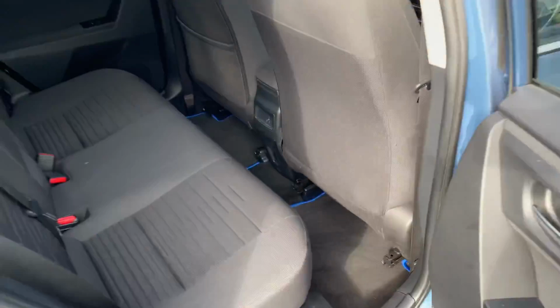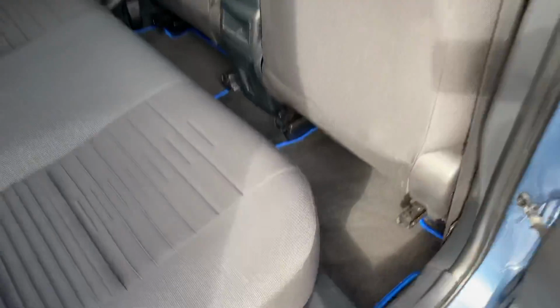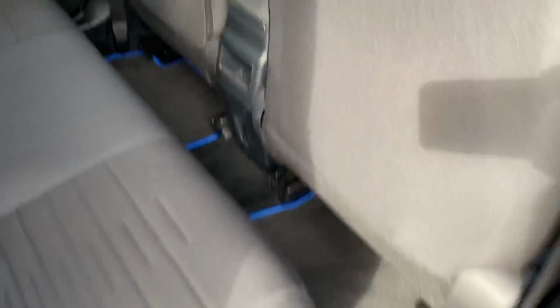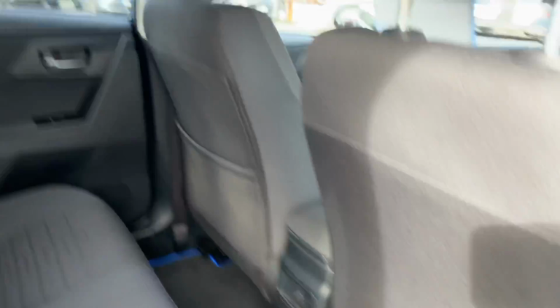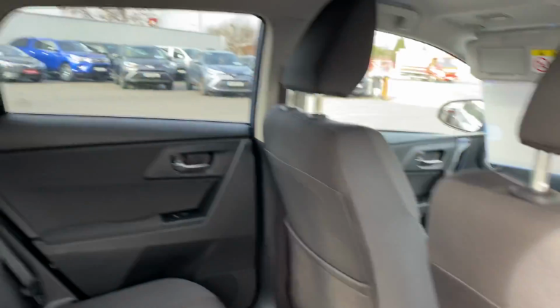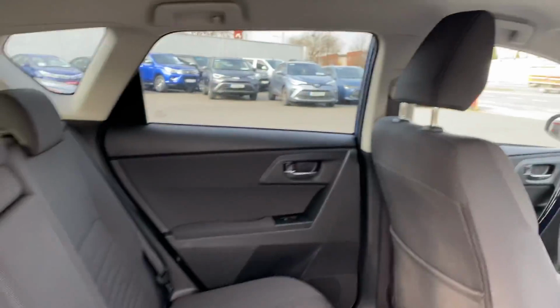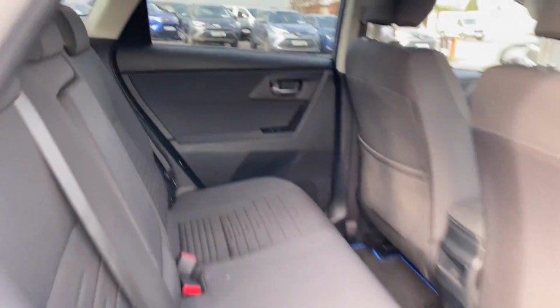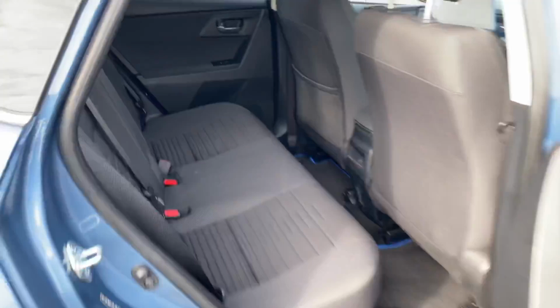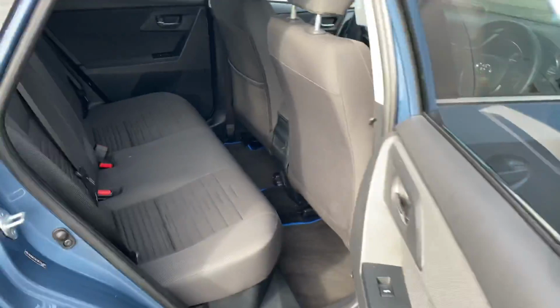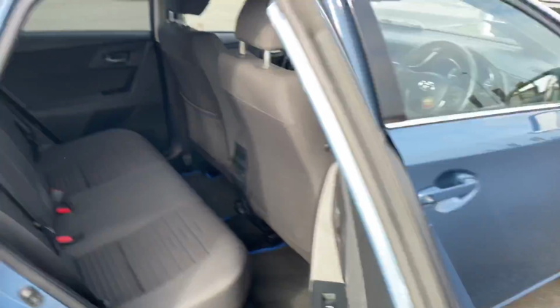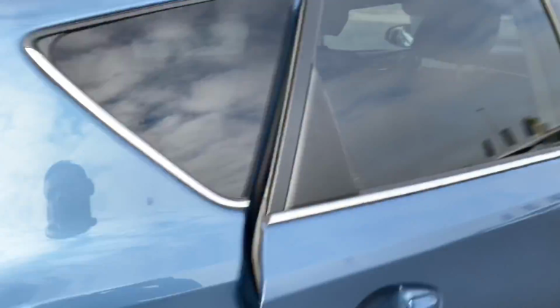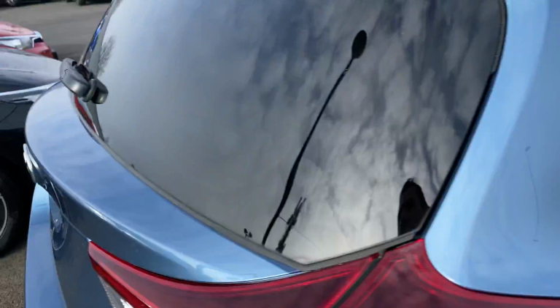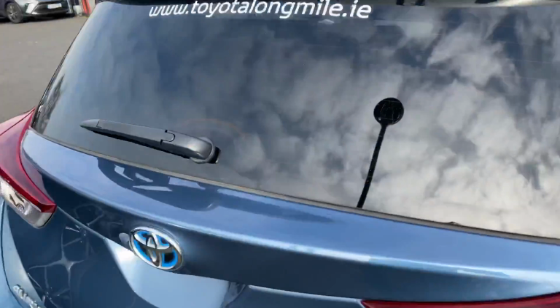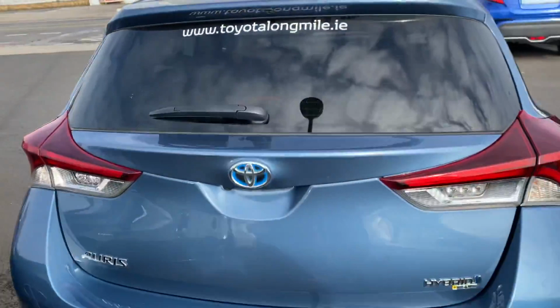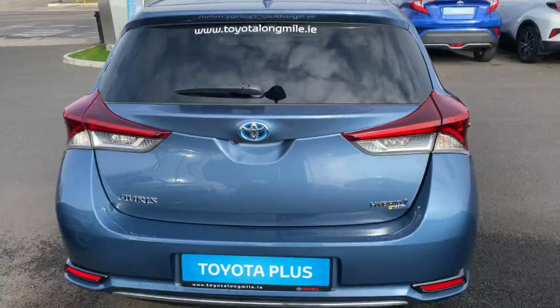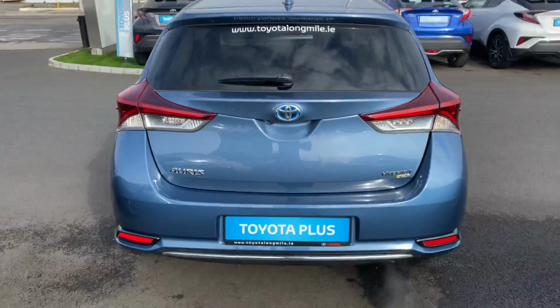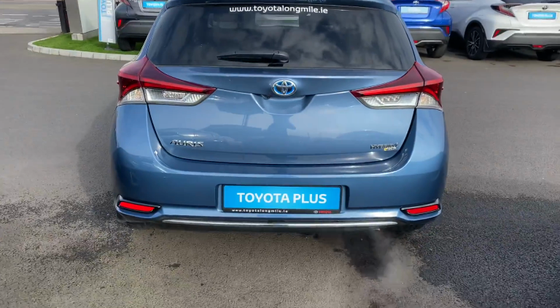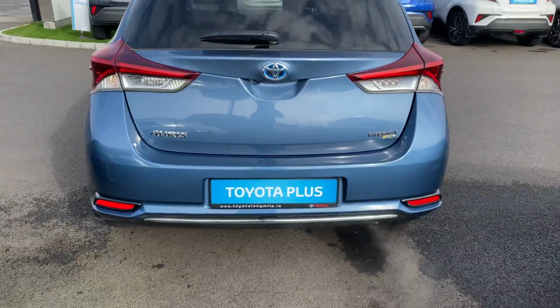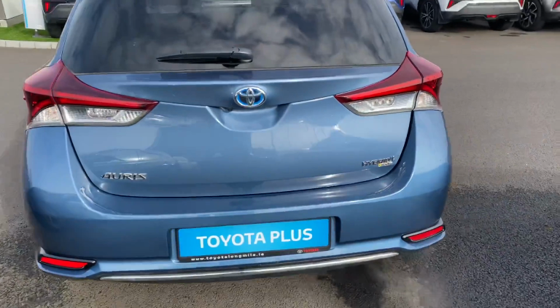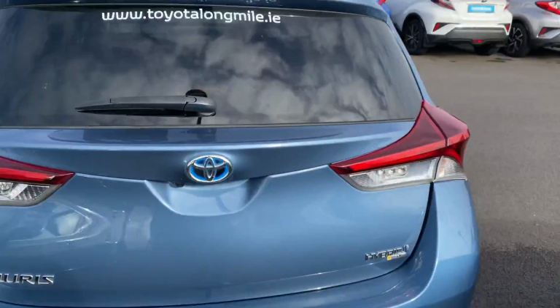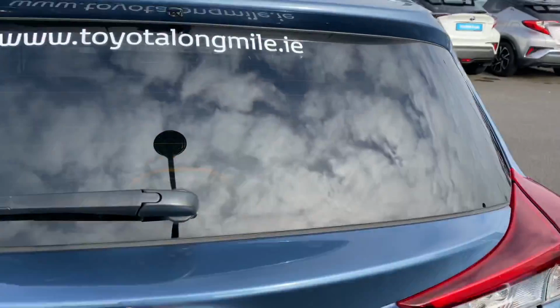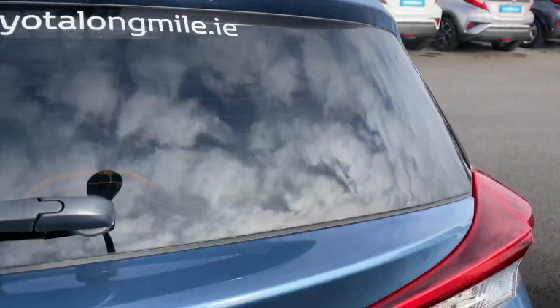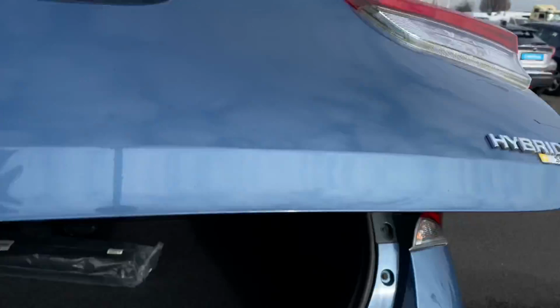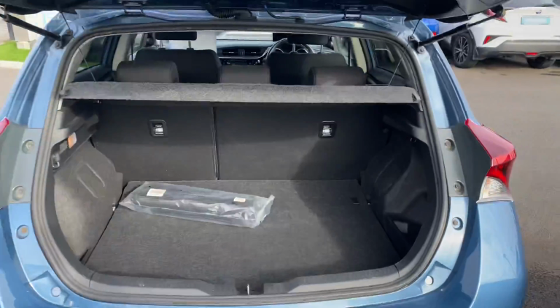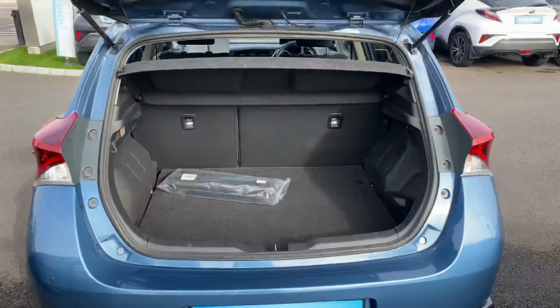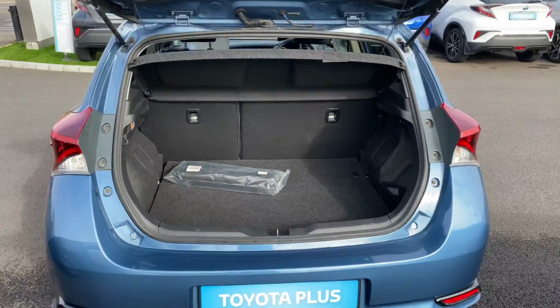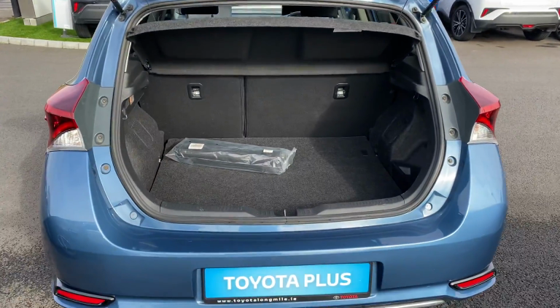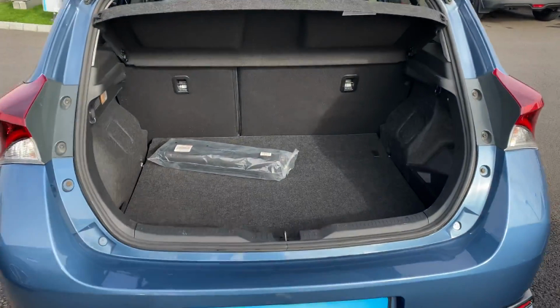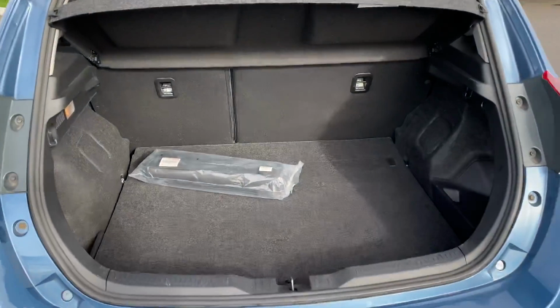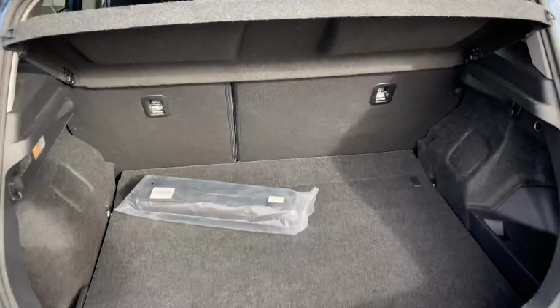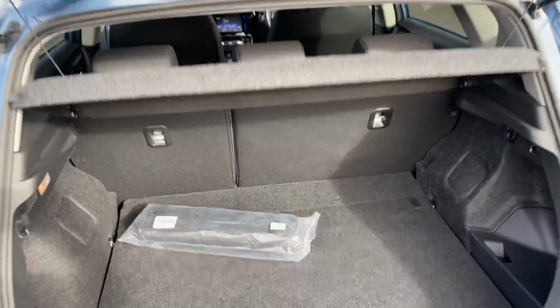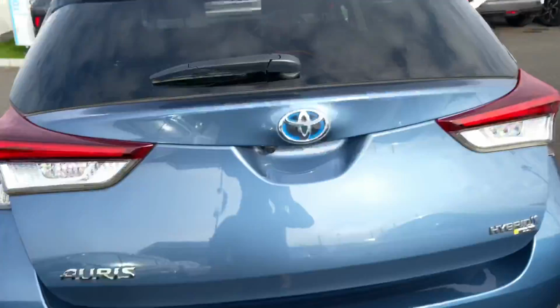Ample legroom and headroom with ISOFIX child seat anchor points, LED rear stop lights, generous boot space, and the rear seats do fold down 60/40 split for added storage.